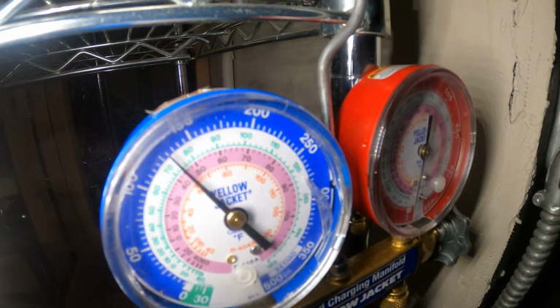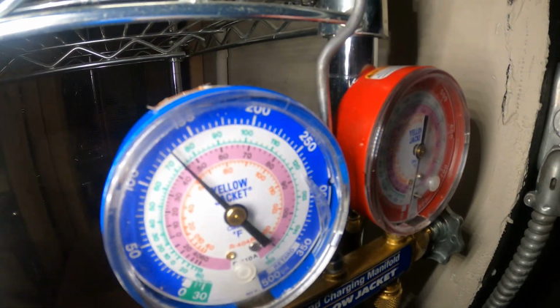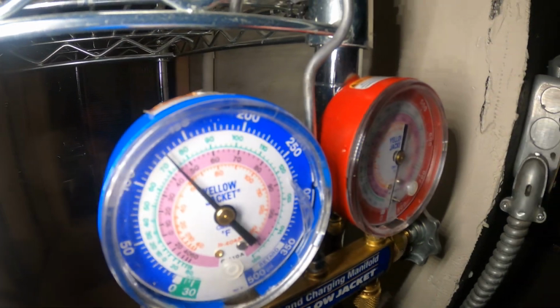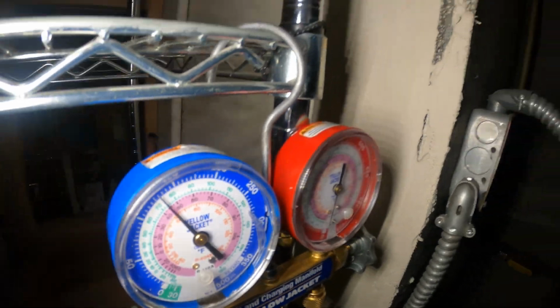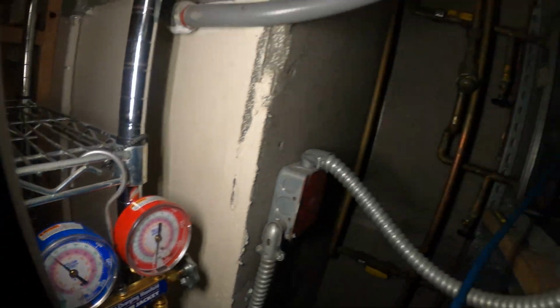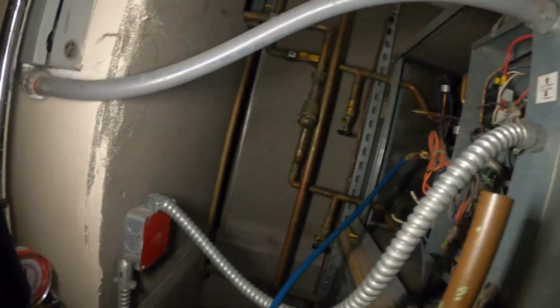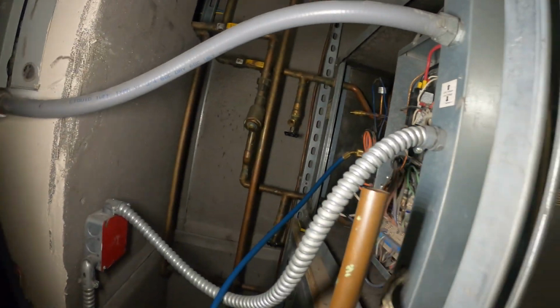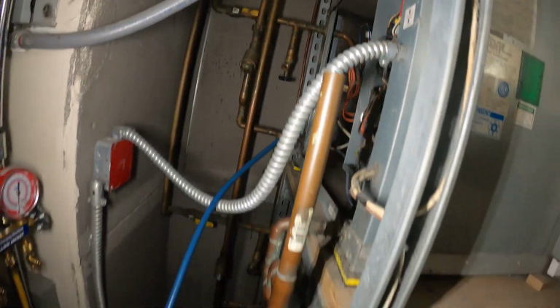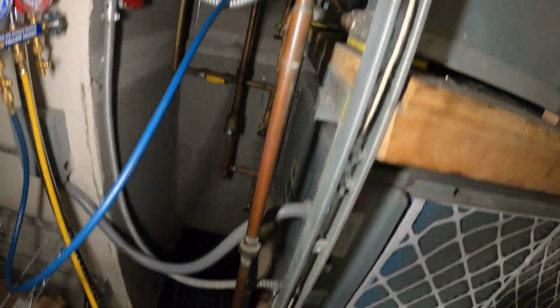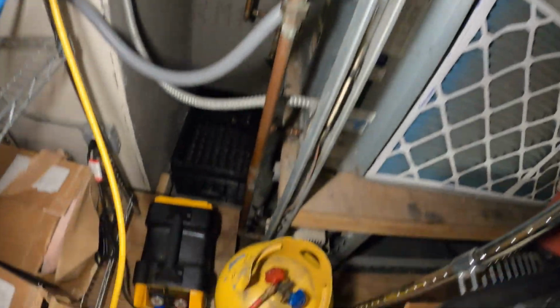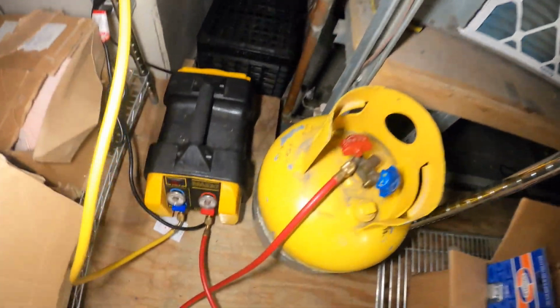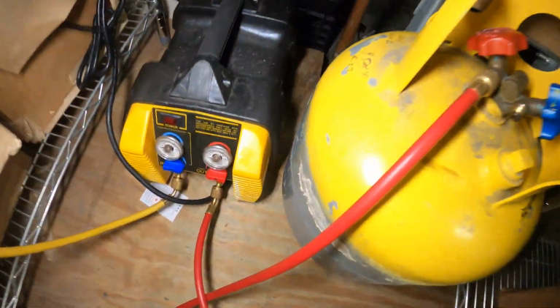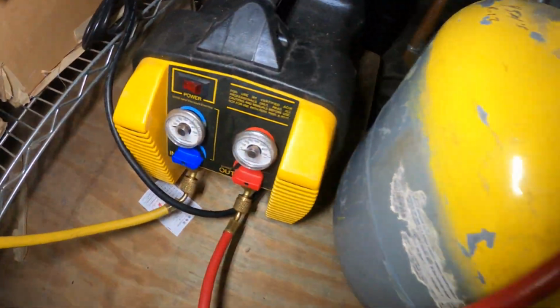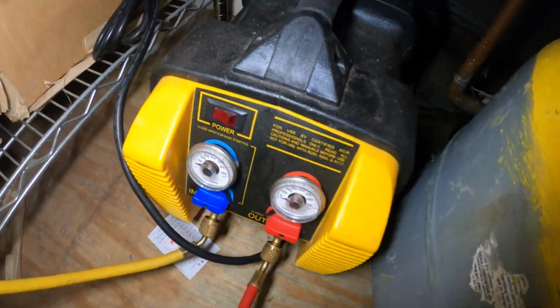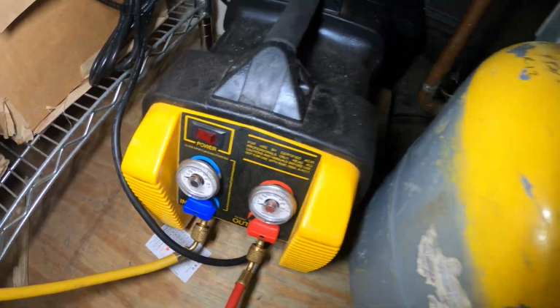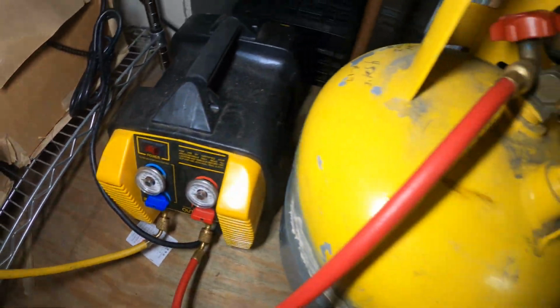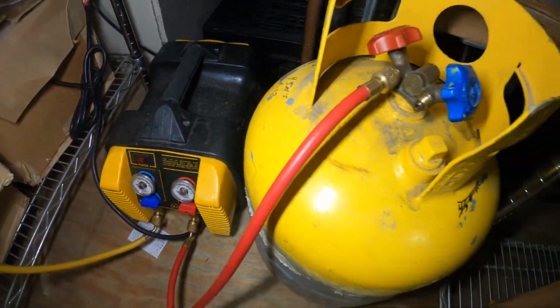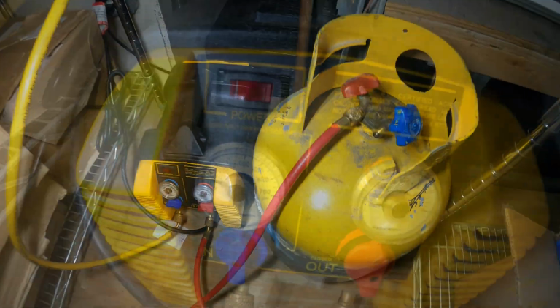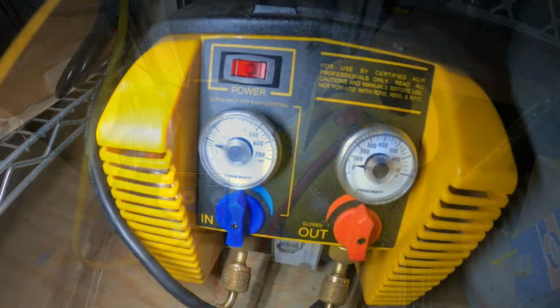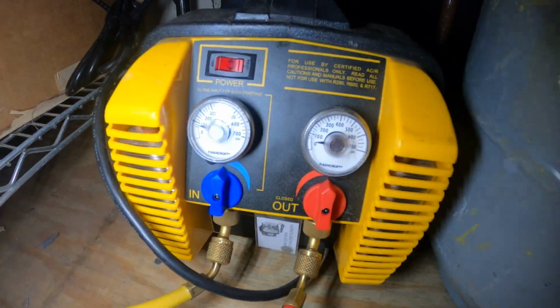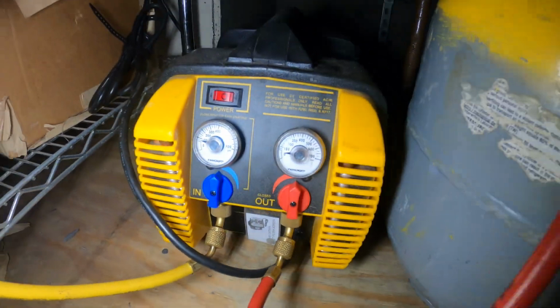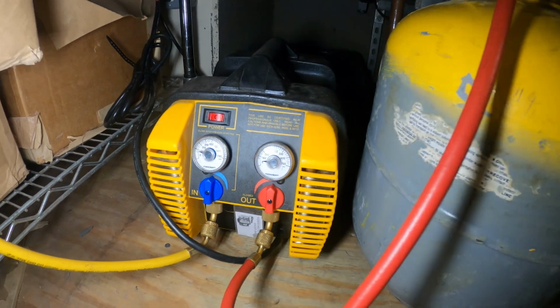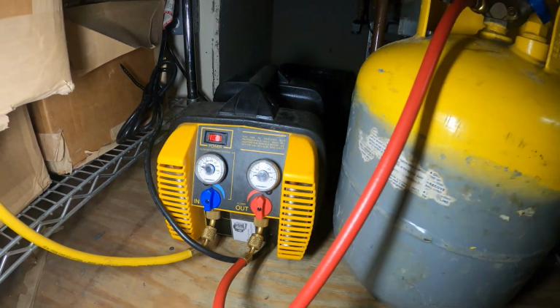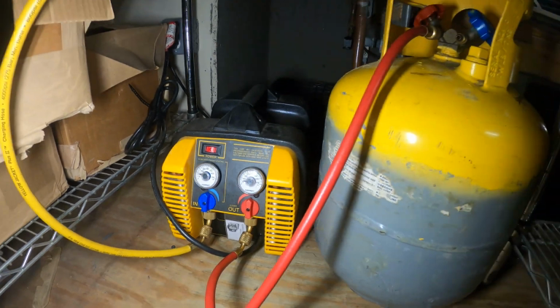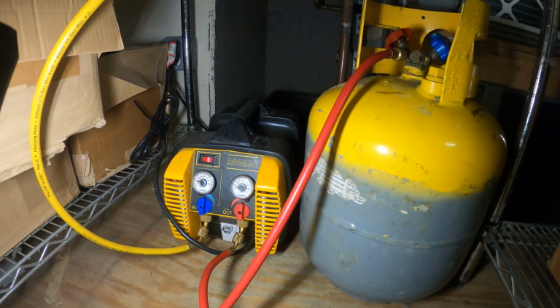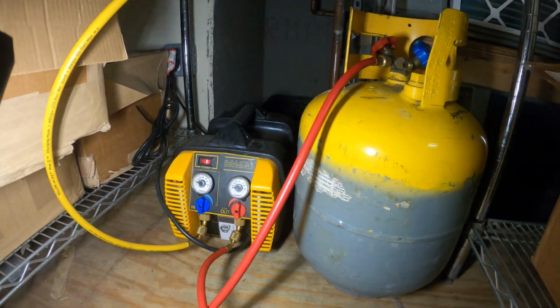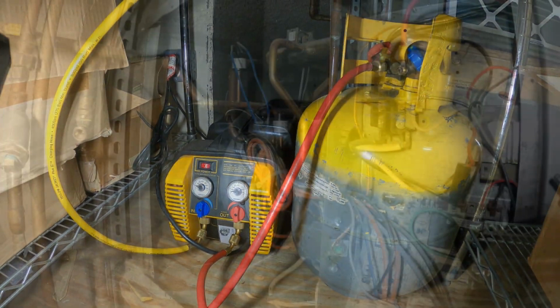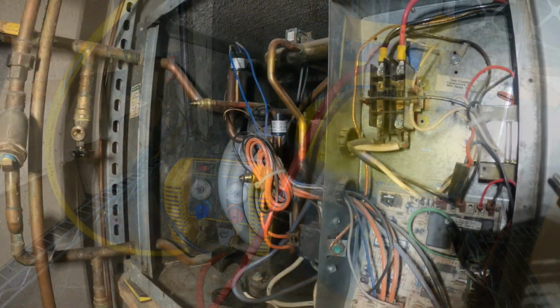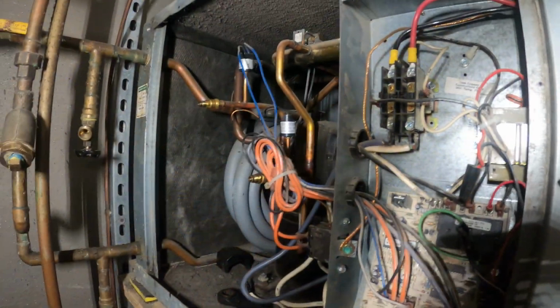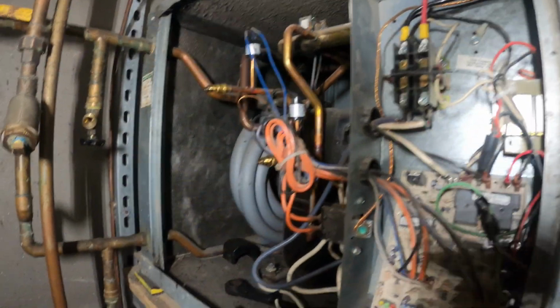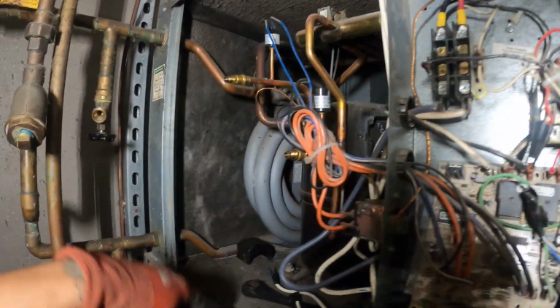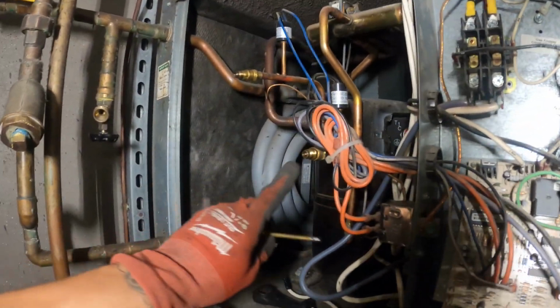I have my manifold connected to the system at the moment and we're going to begin by recovering the refrigerant. The system is already empty of refrigerant.